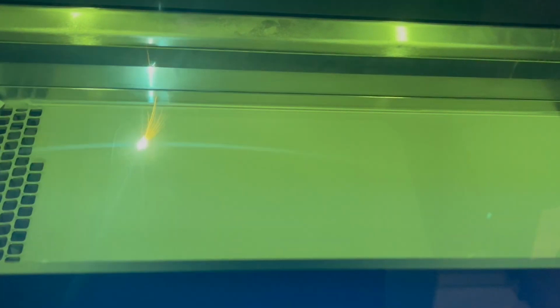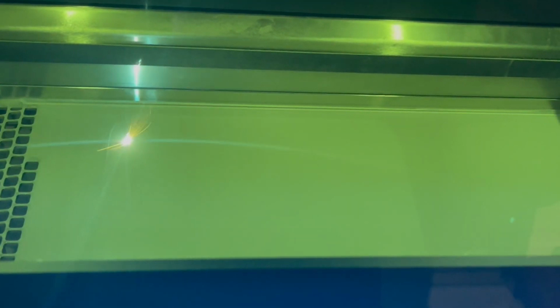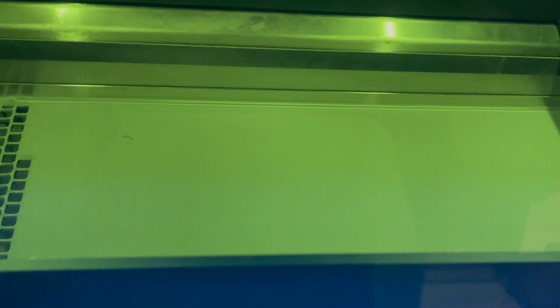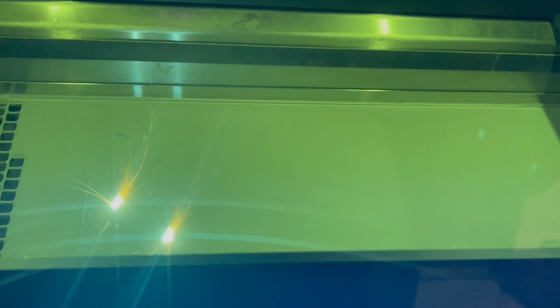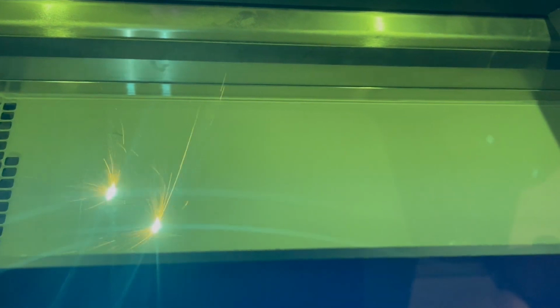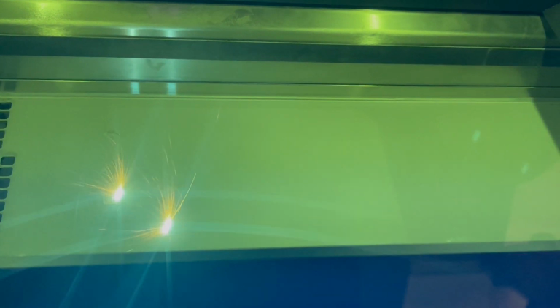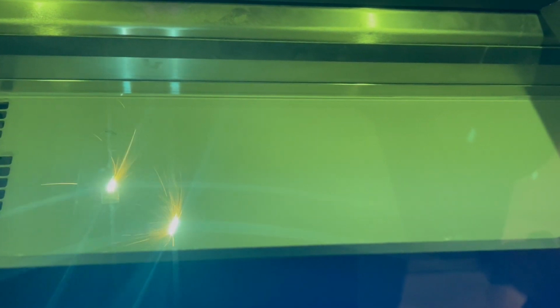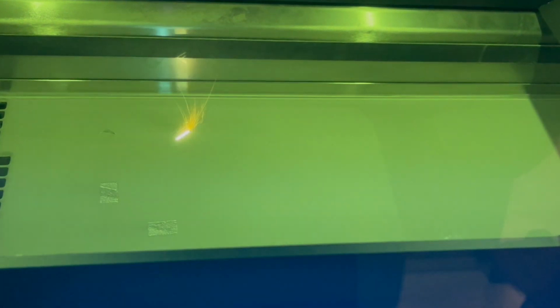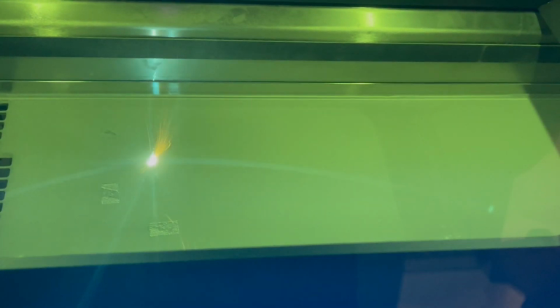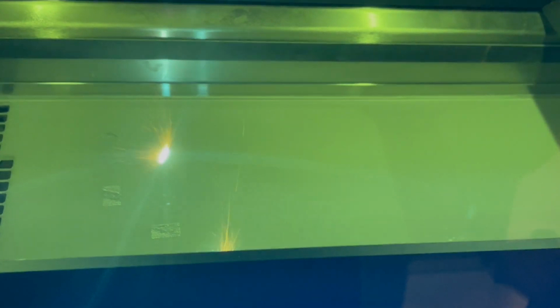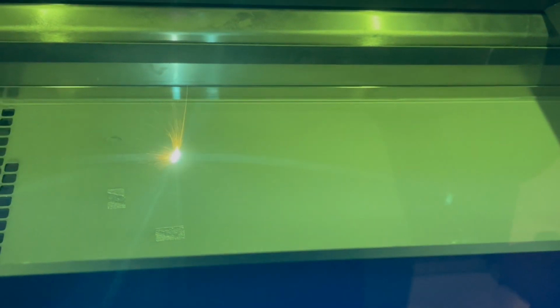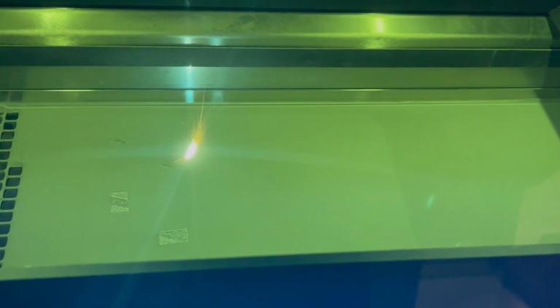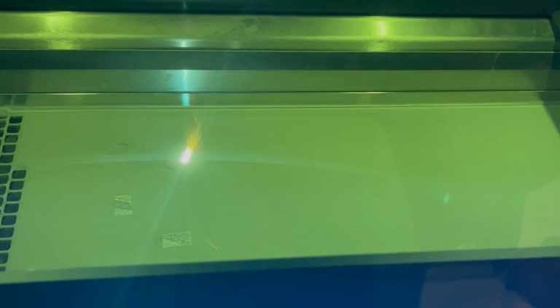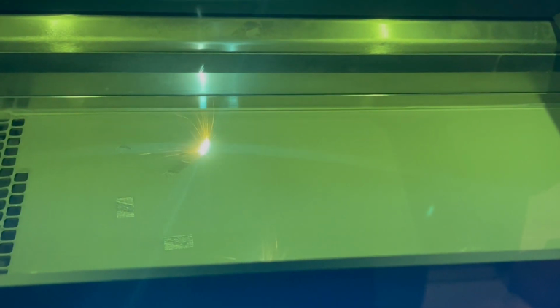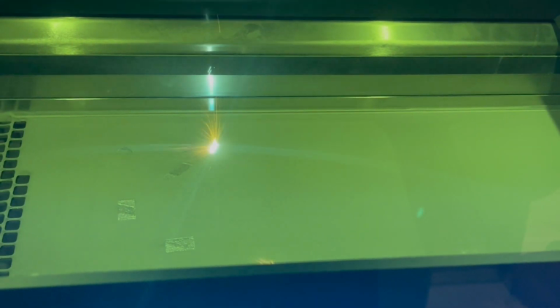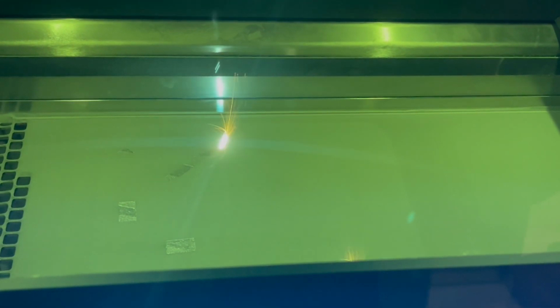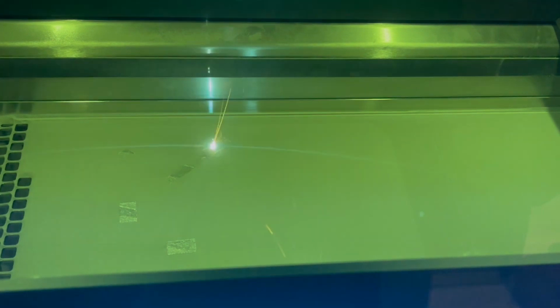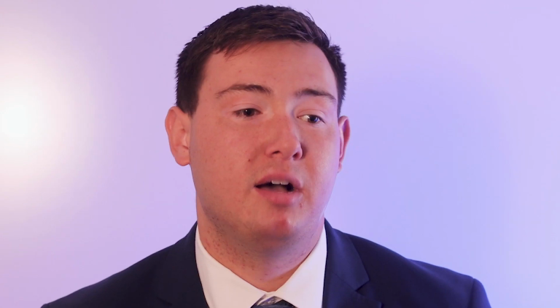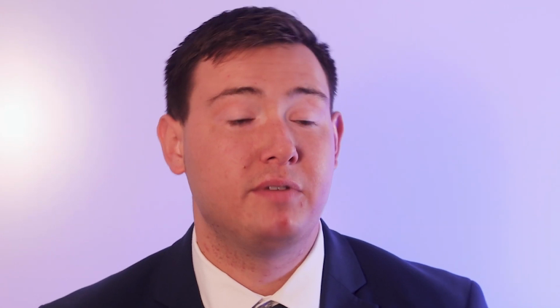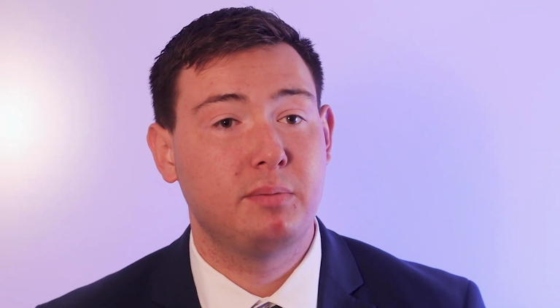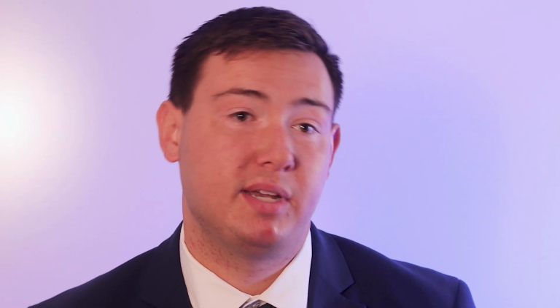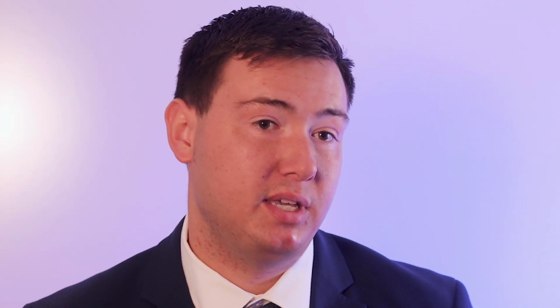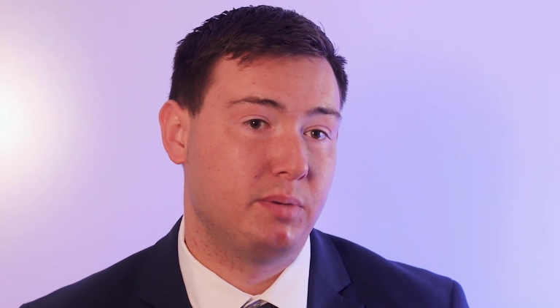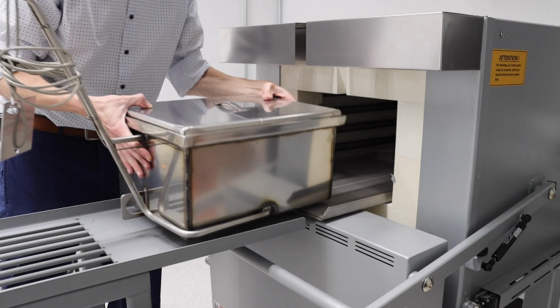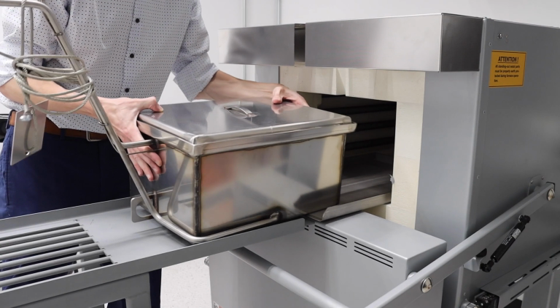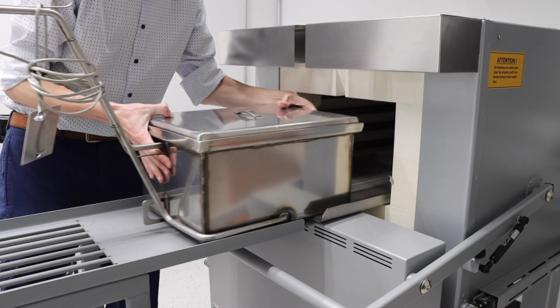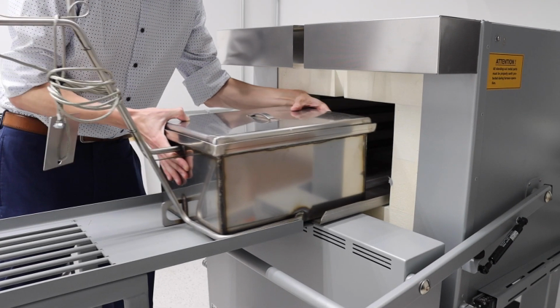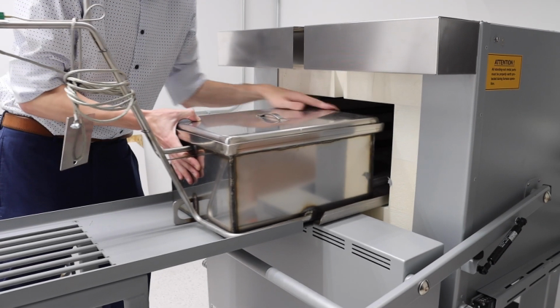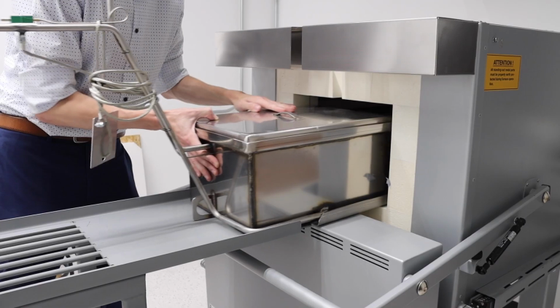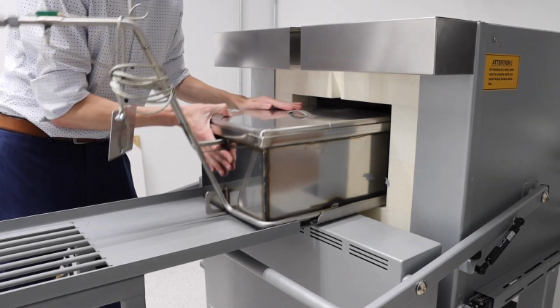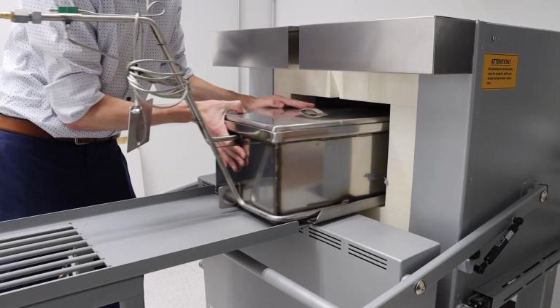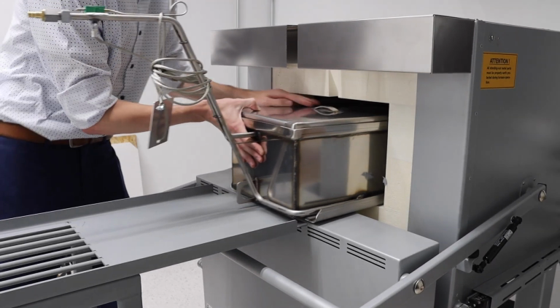We then go to the printing process where we can print everything out of titanium — a Ti-64 alloy — and stainless steel — a 17-4 PH alloy. From the printing process, we go into the heat treatment process. We can heat treat in-house: annealing, precipitation hardening, all of those types of things.